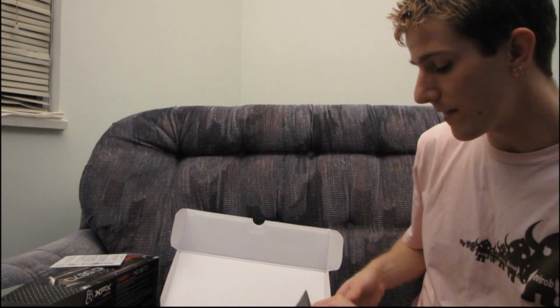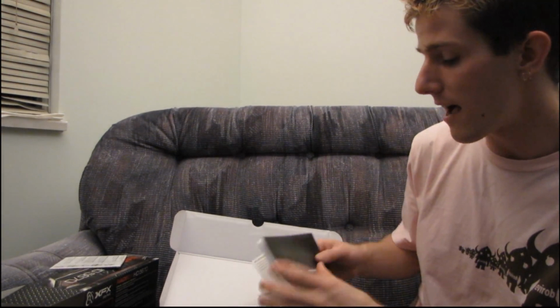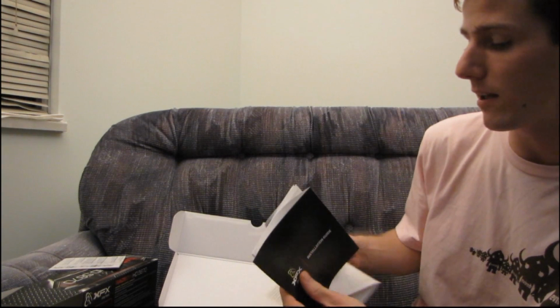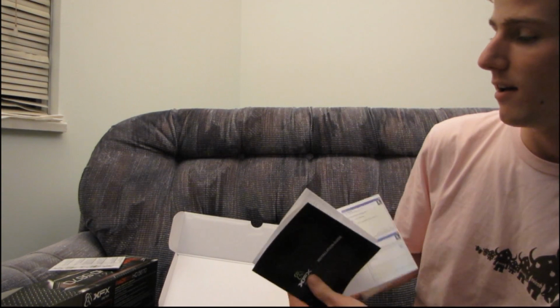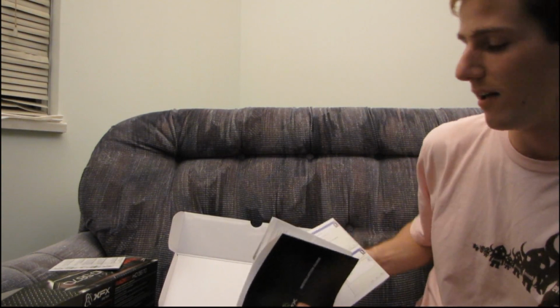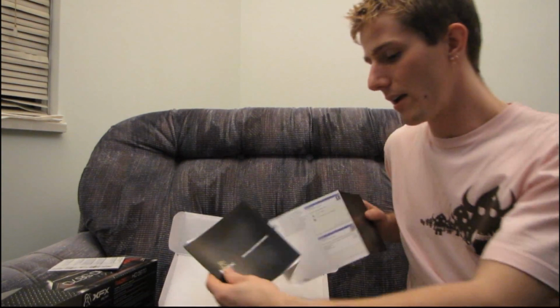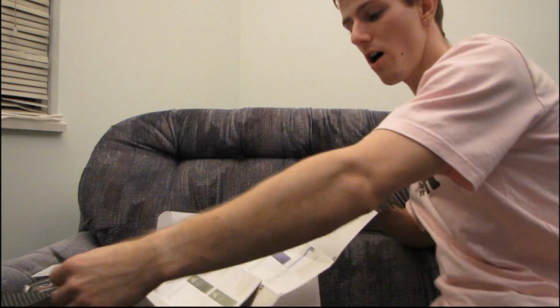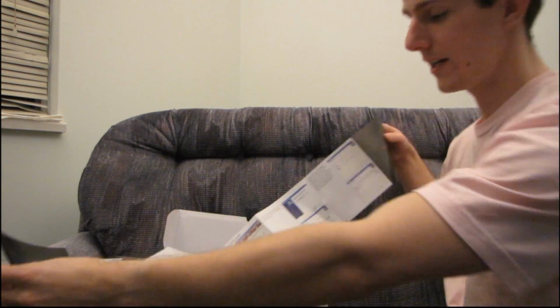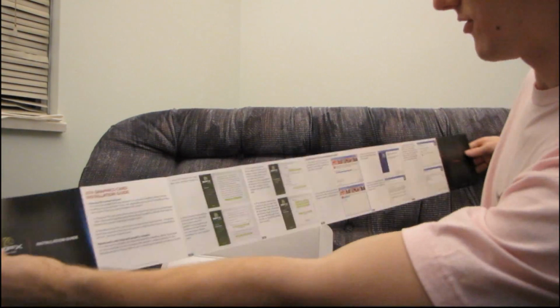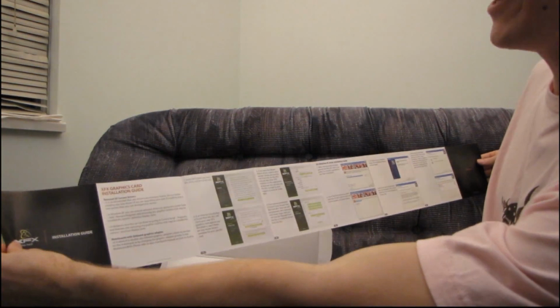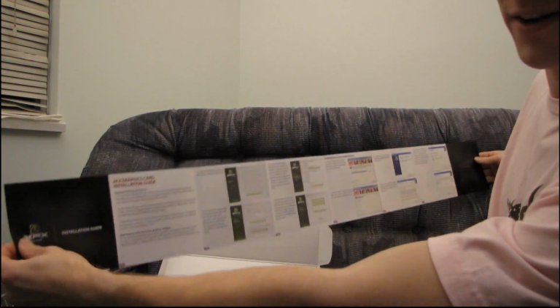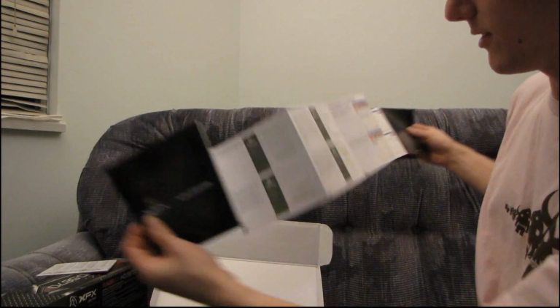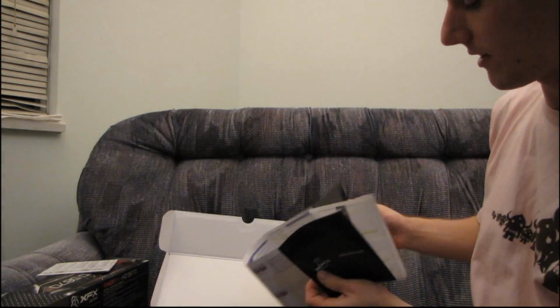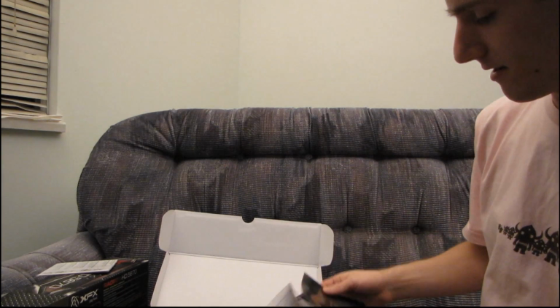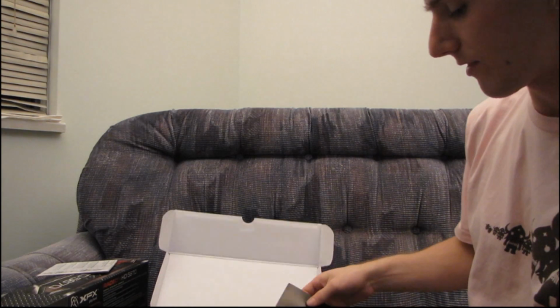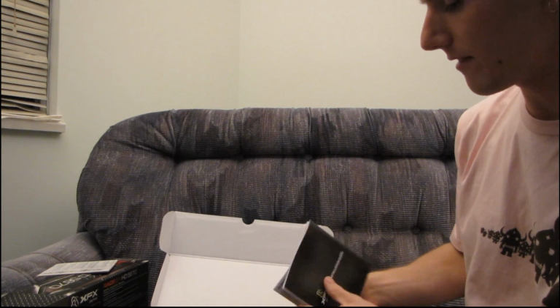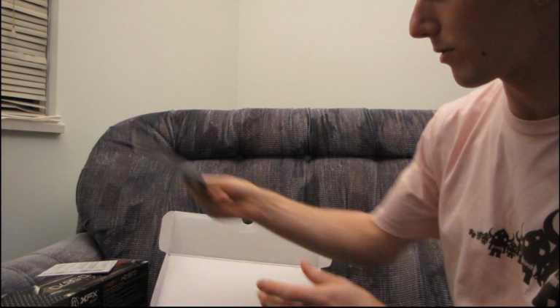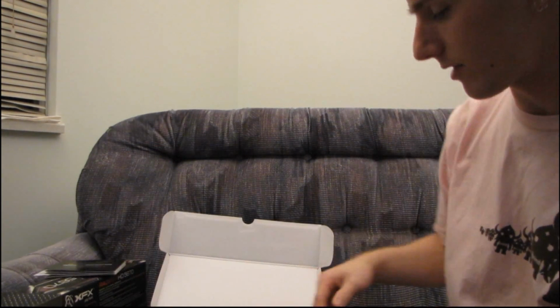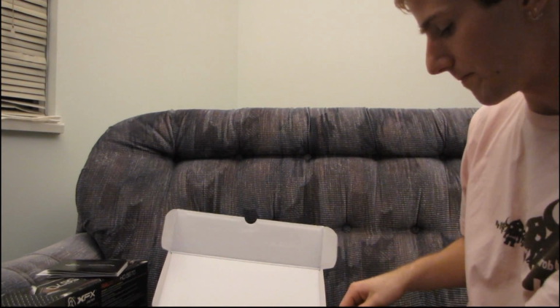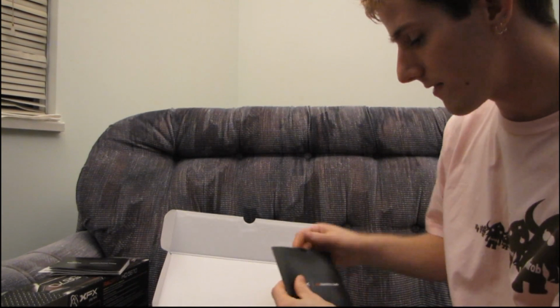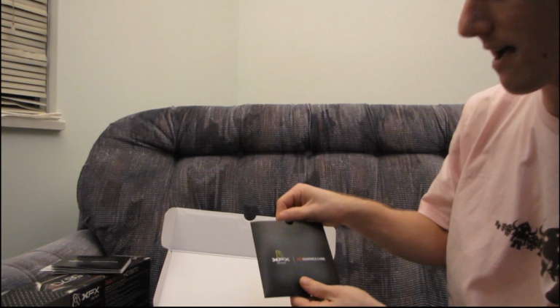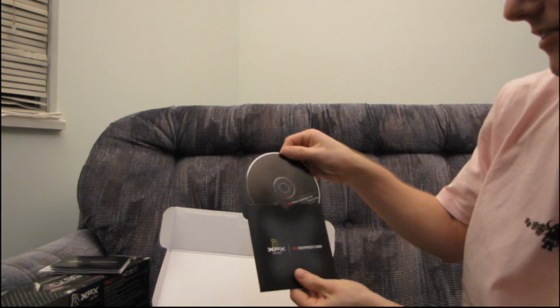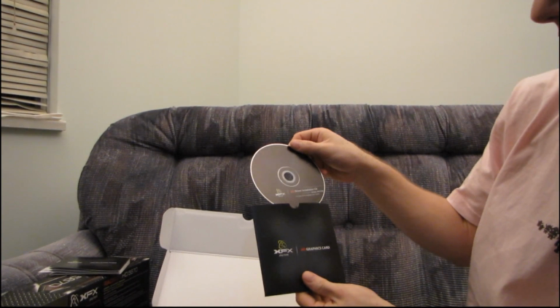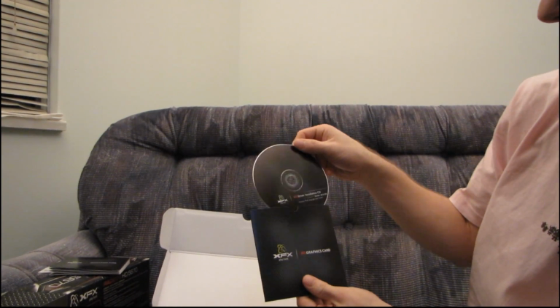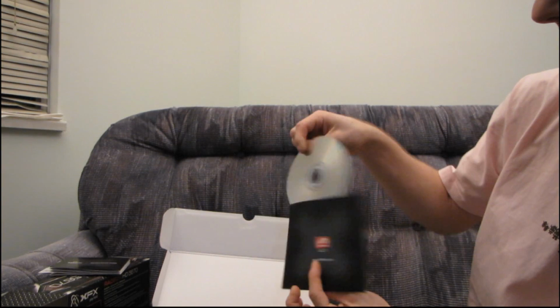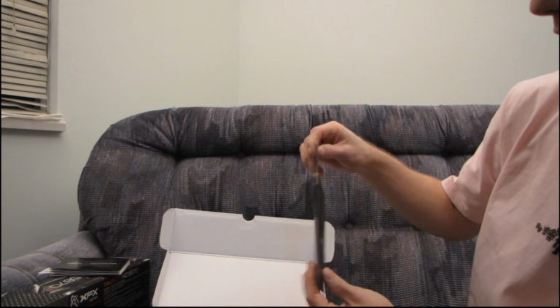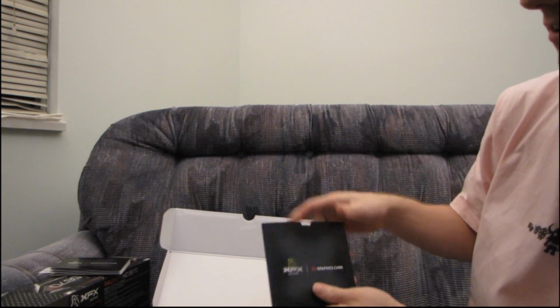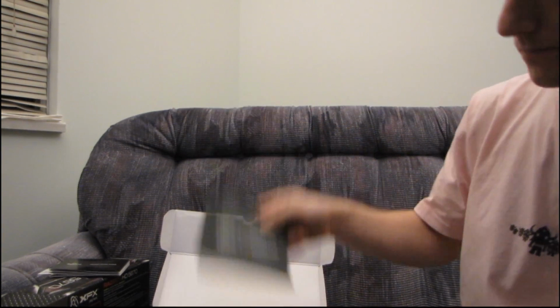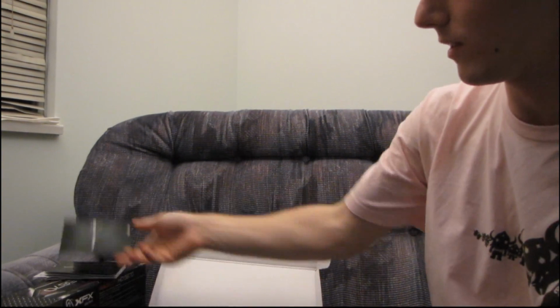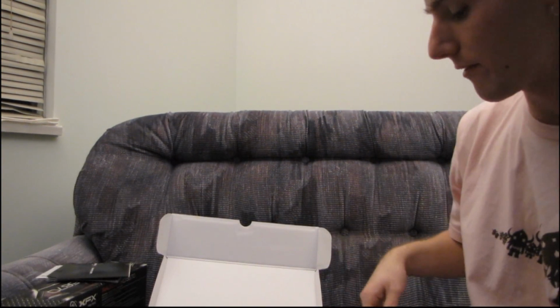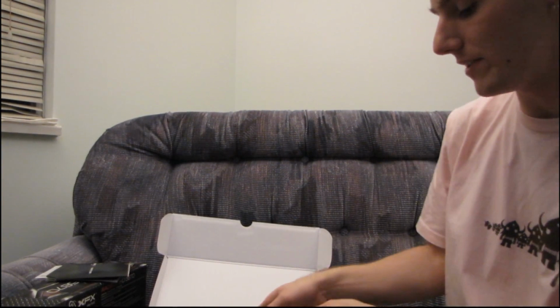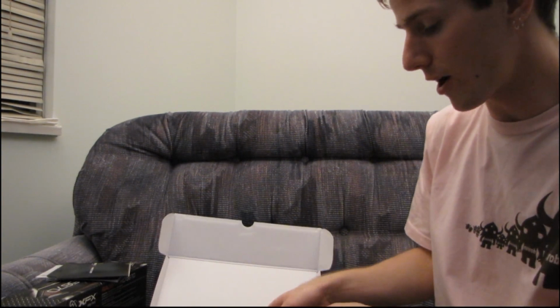And then we have a long installation guide. Thank you XFX for providing that for your valued customers. Then you have an ATI graphics card CD sleeve — don't use this. Download the latest drivers off ATI.com.